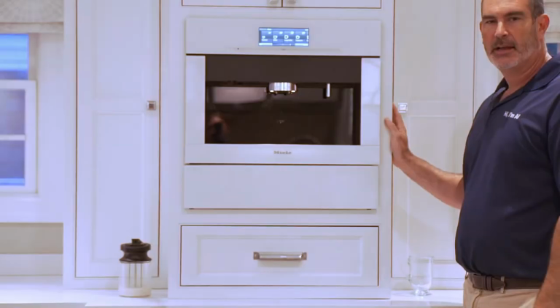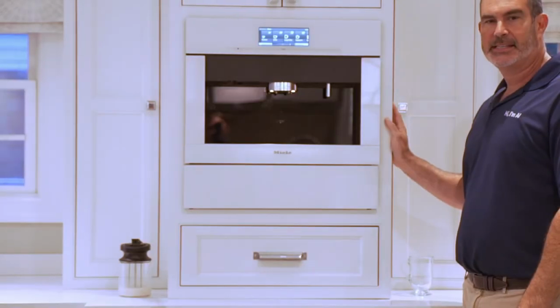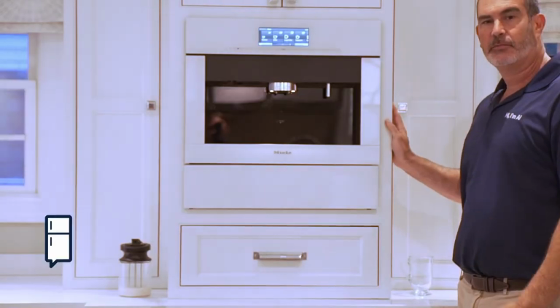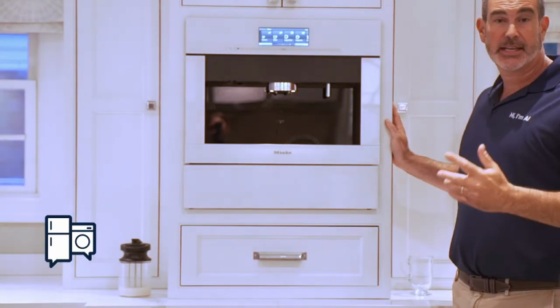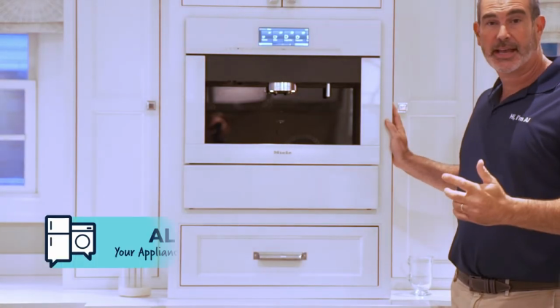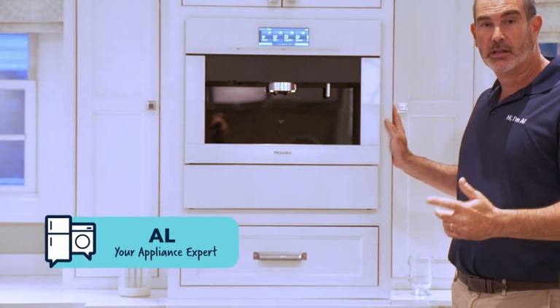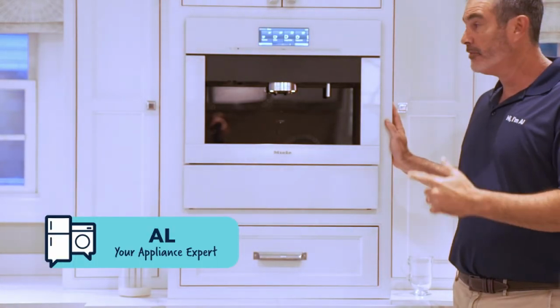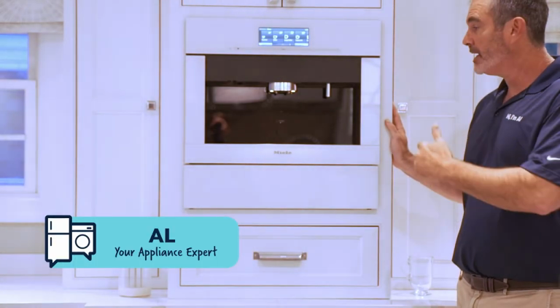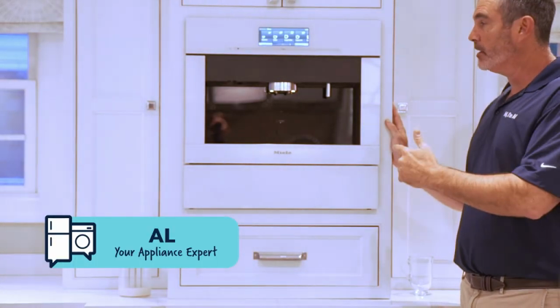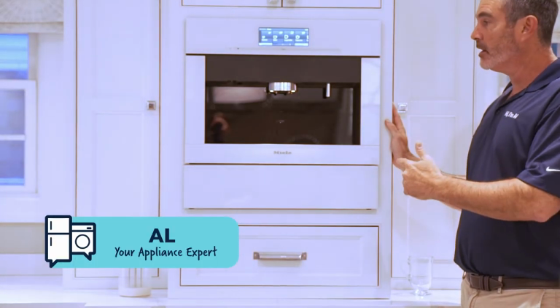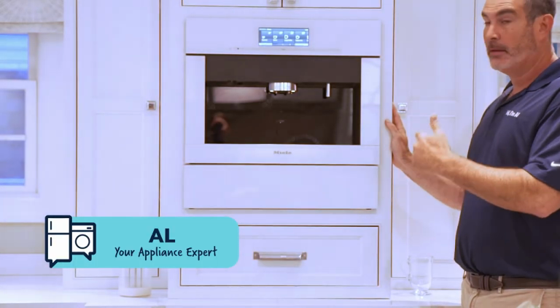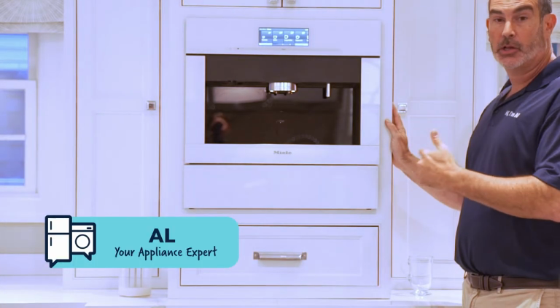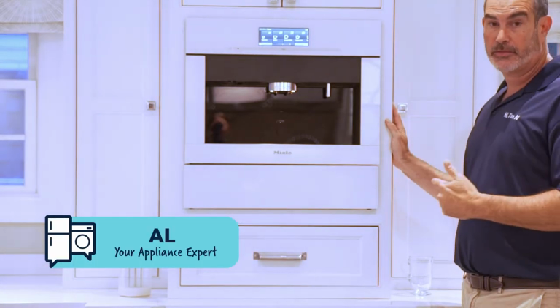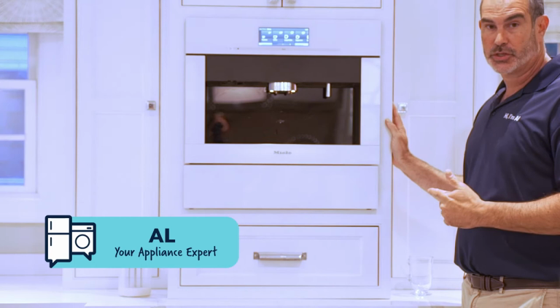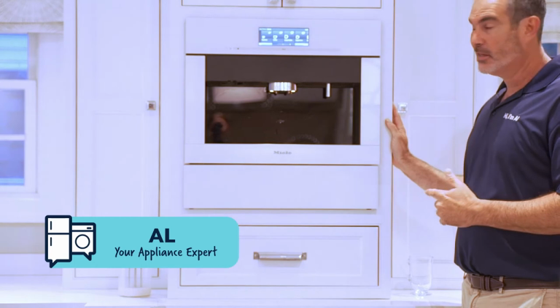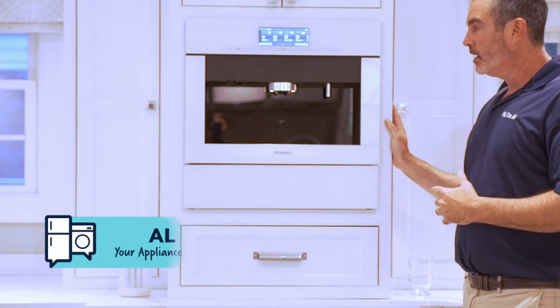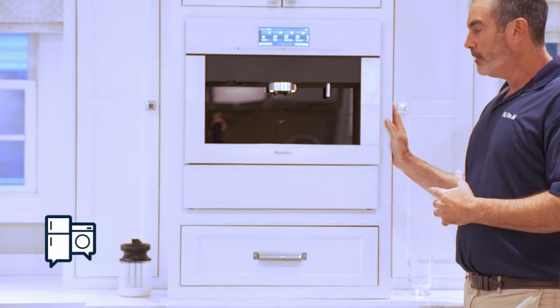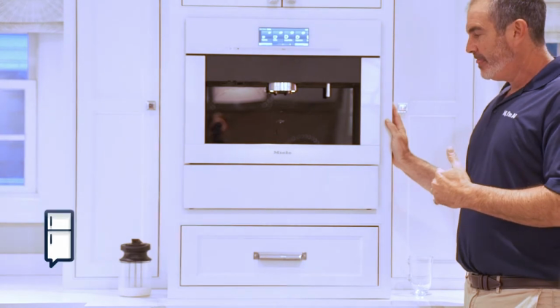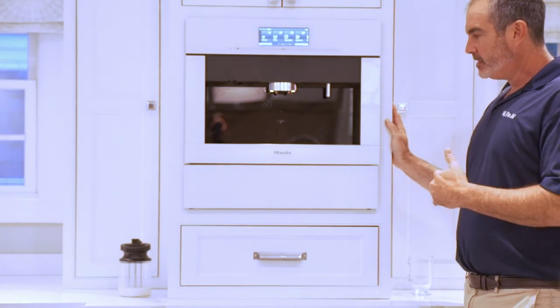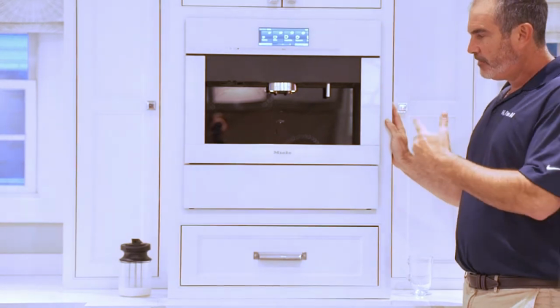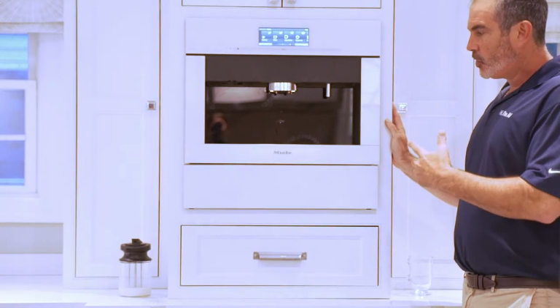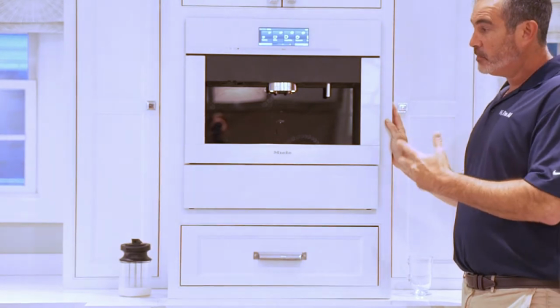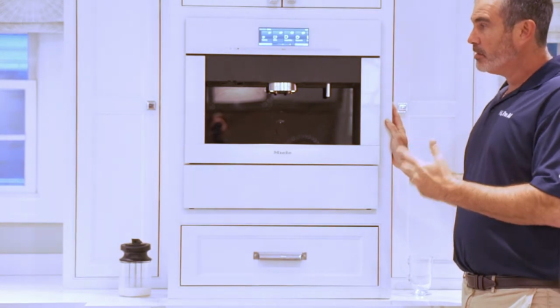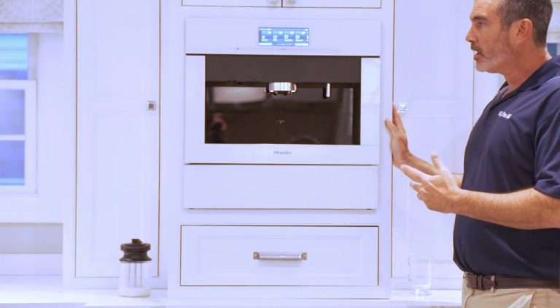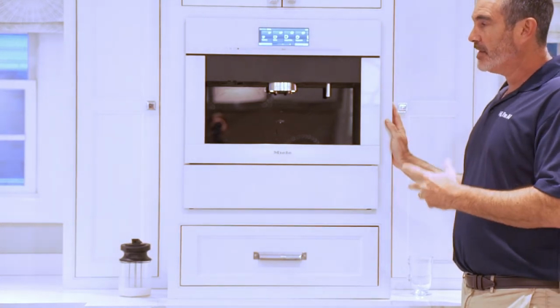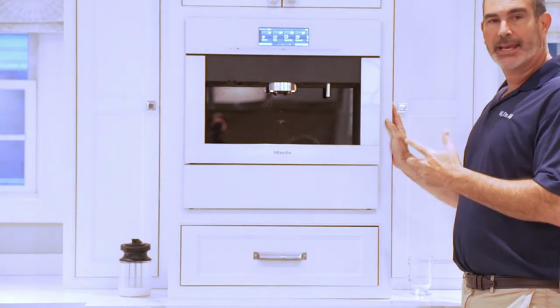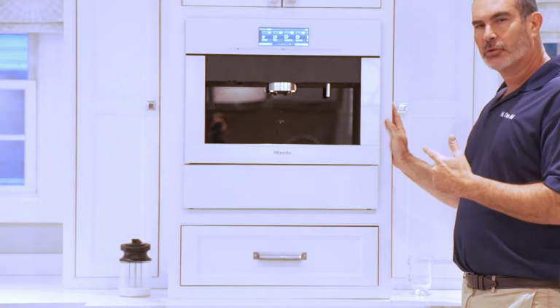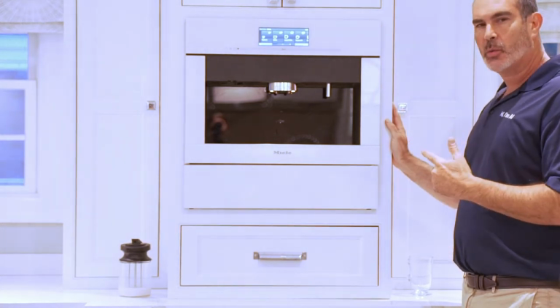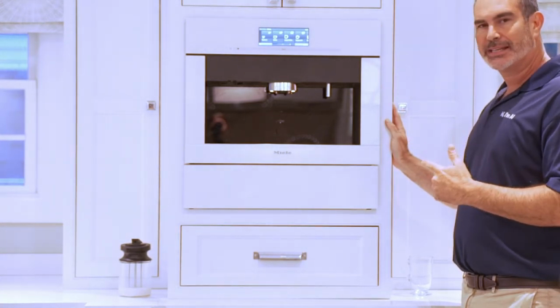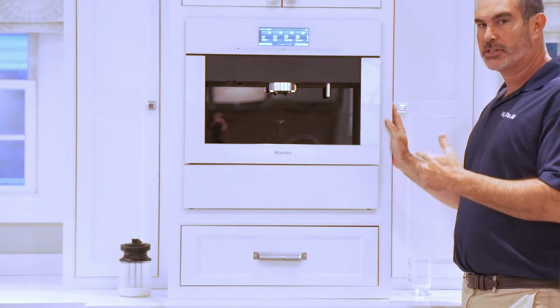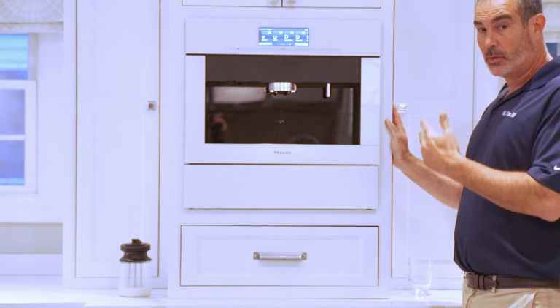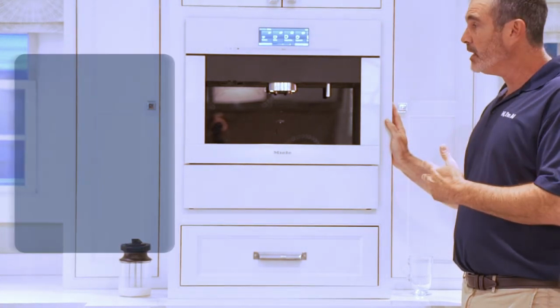Hi, it's Alf from Just Ask Alf. A lot of you have been asking about the Miele coffee machines. This is my favorite coffee machine in the market. If you're going to get a built-in one, I suggest doing the Miele.